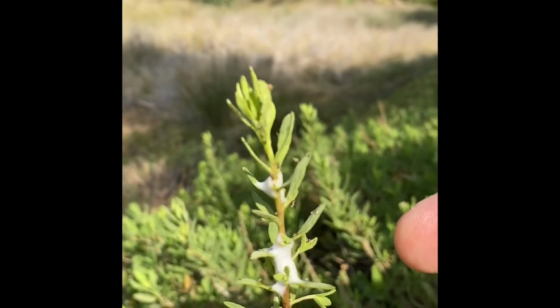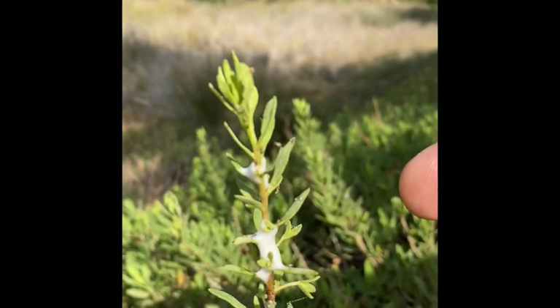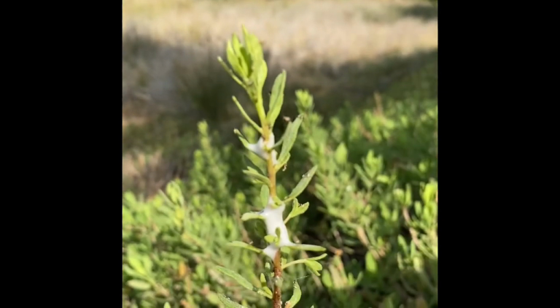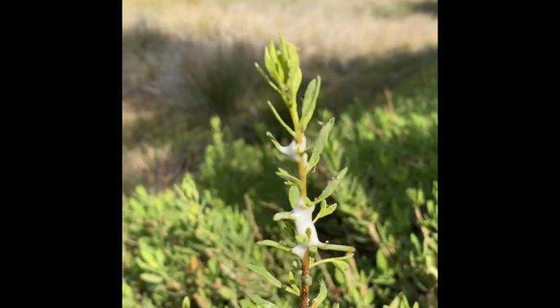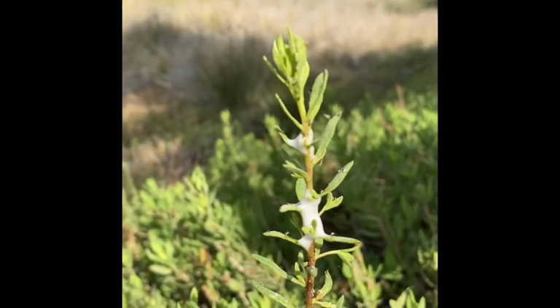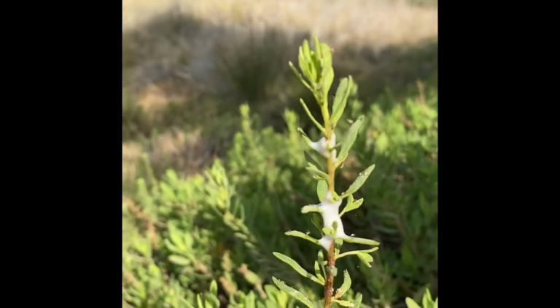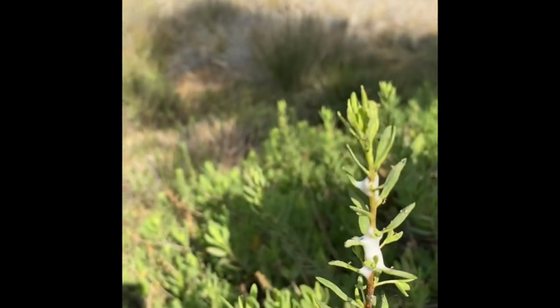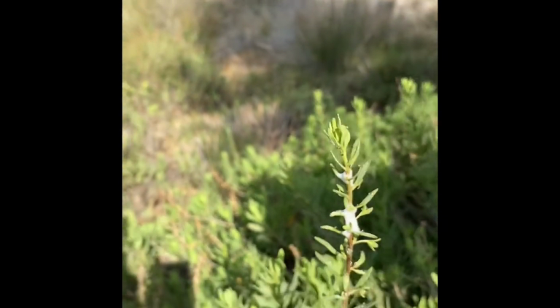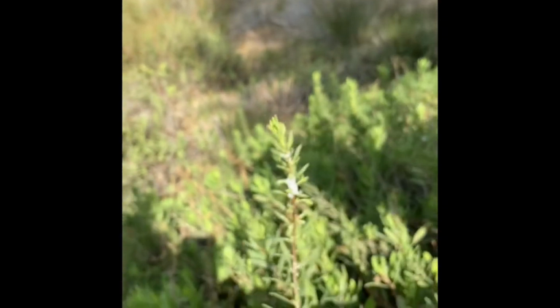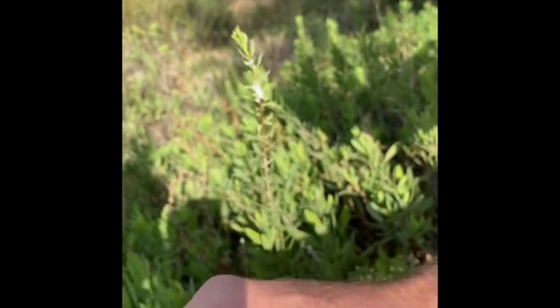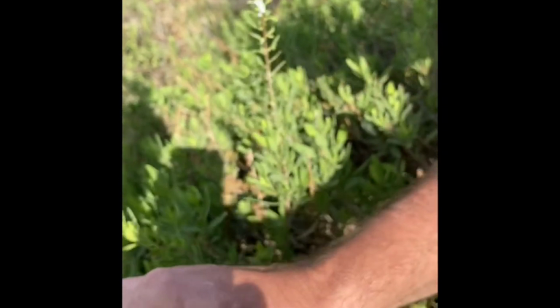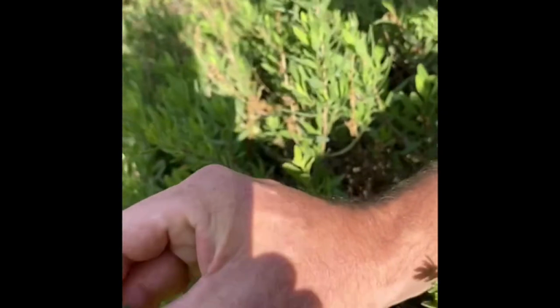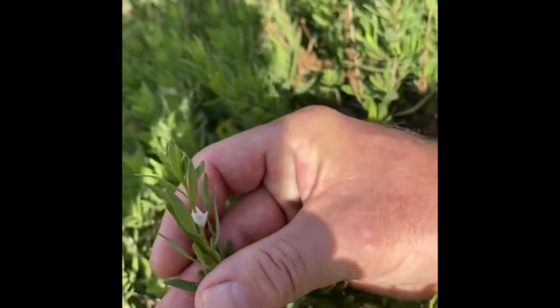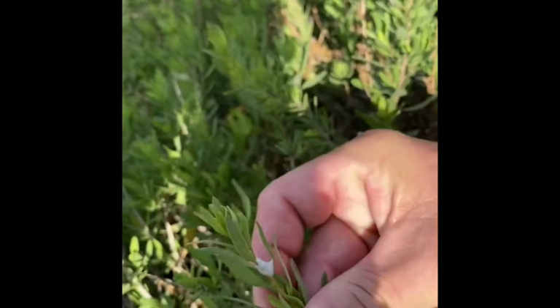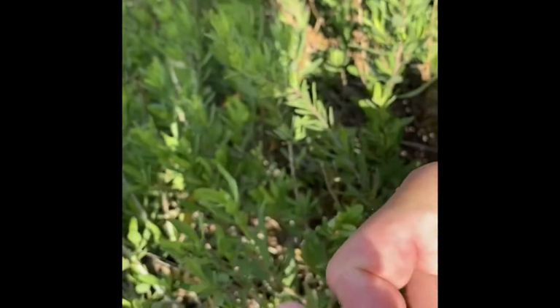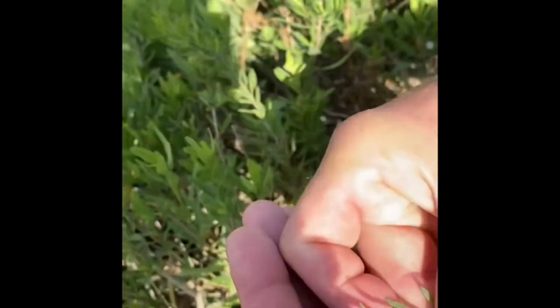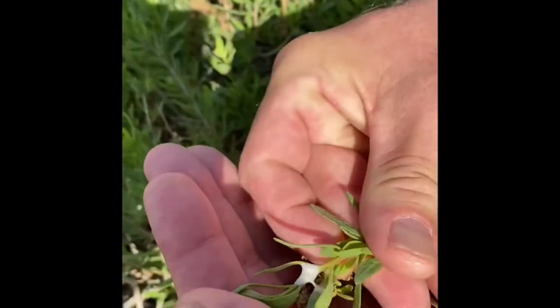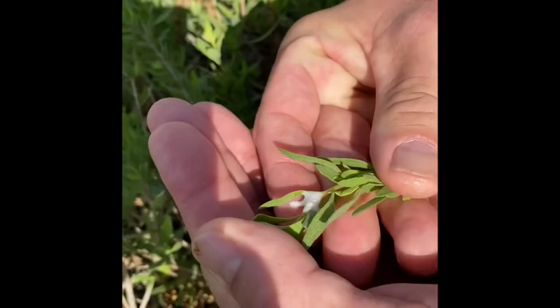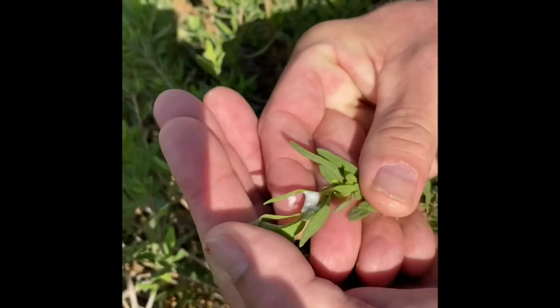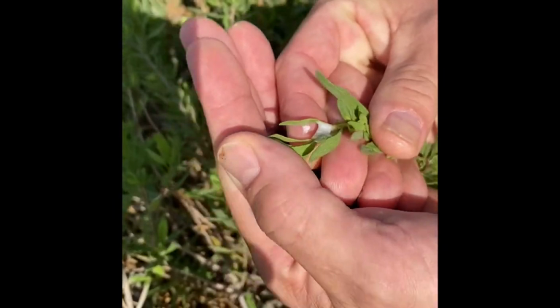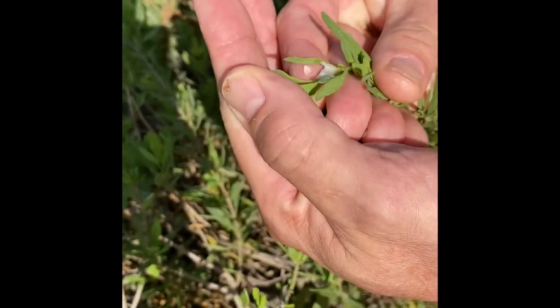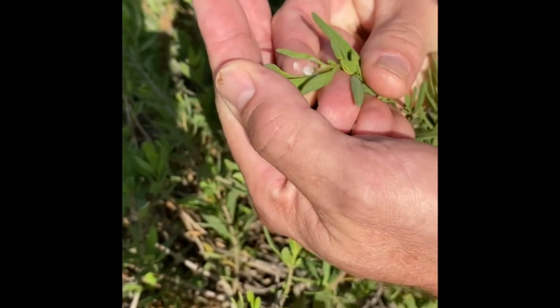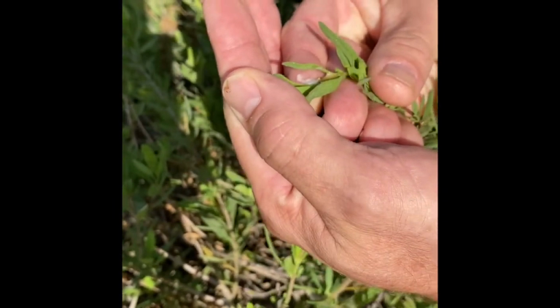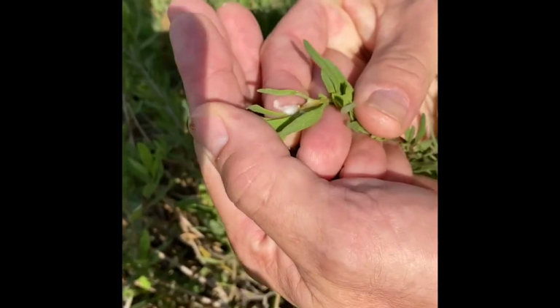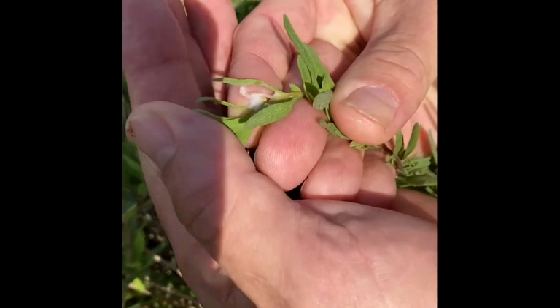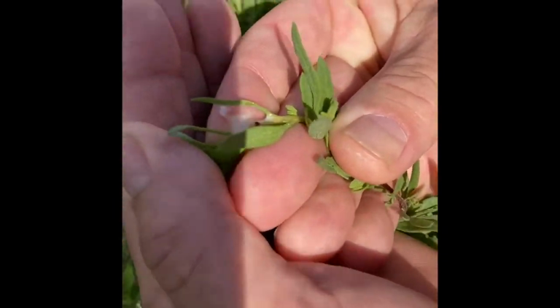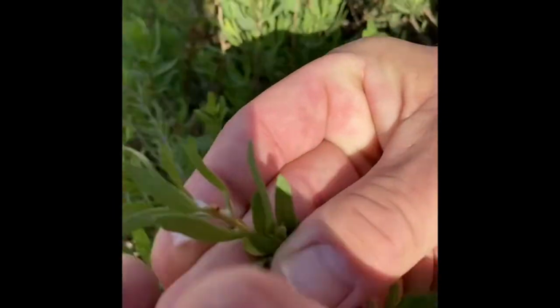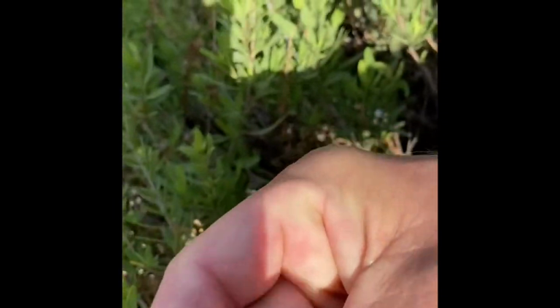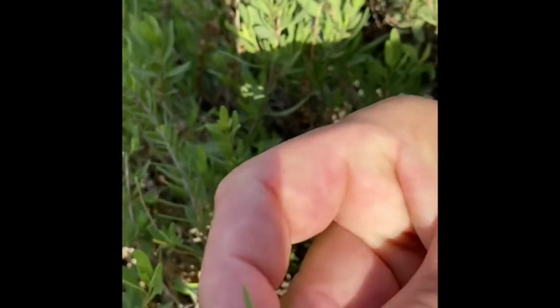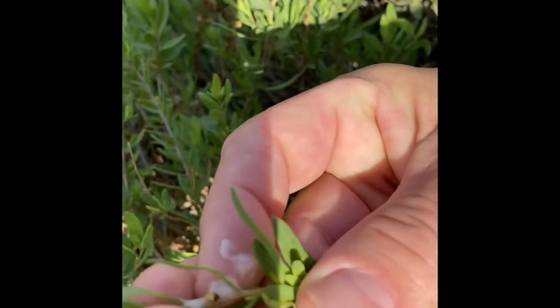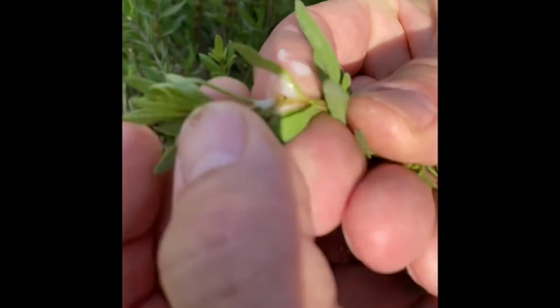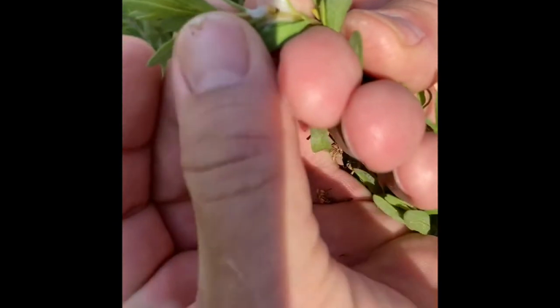There's one over here. I'll blow the spittle away and we'll see if we can see the little insect inside. There he is. See that yellowish insect?